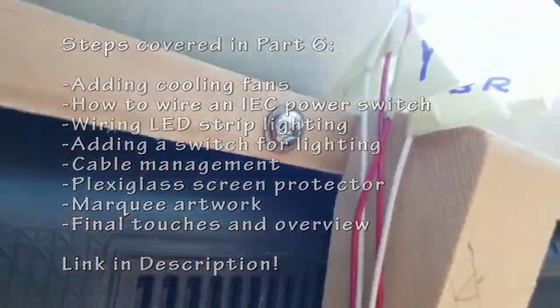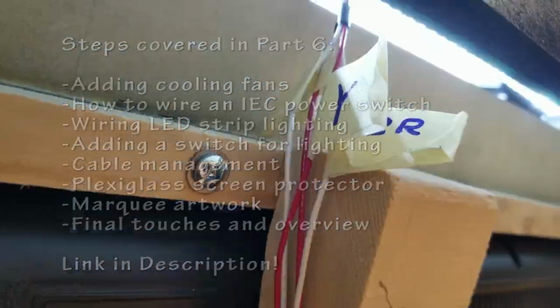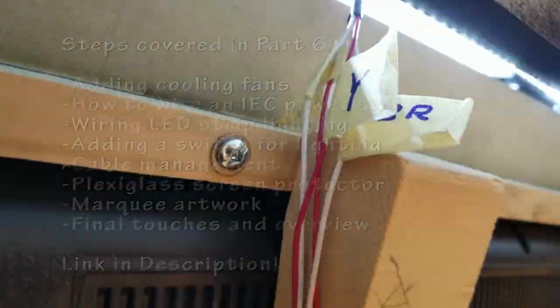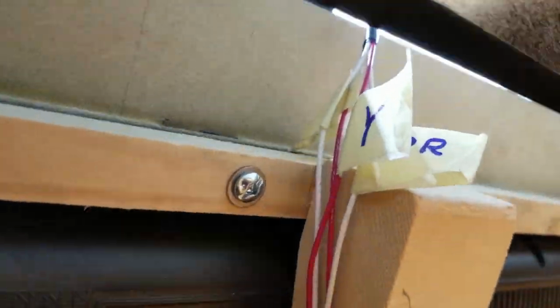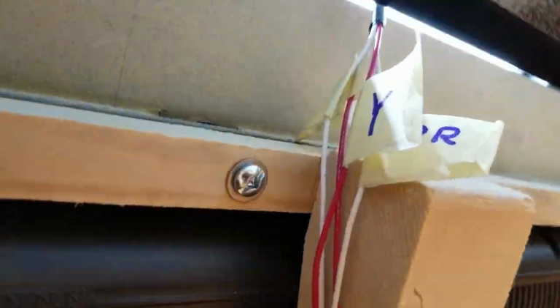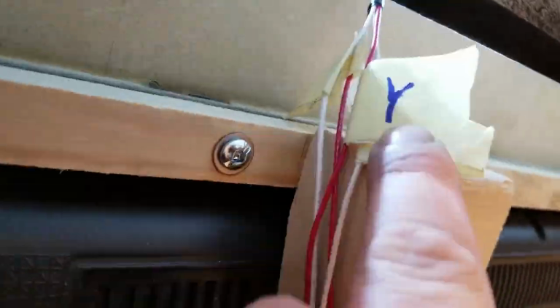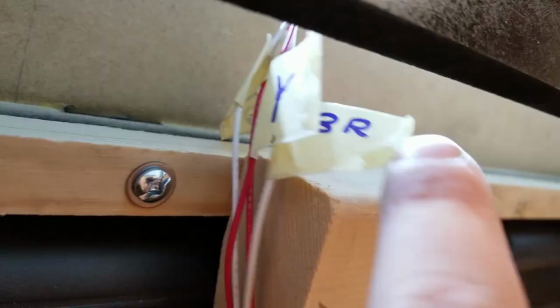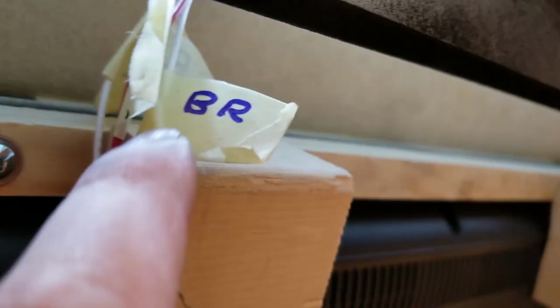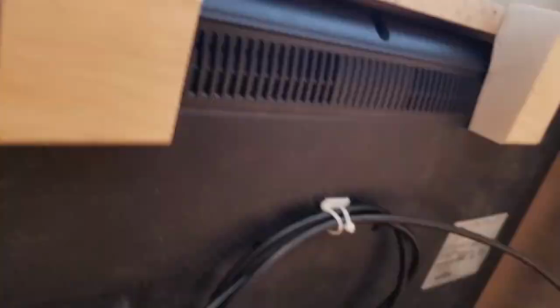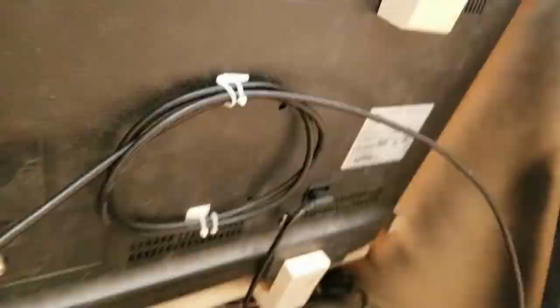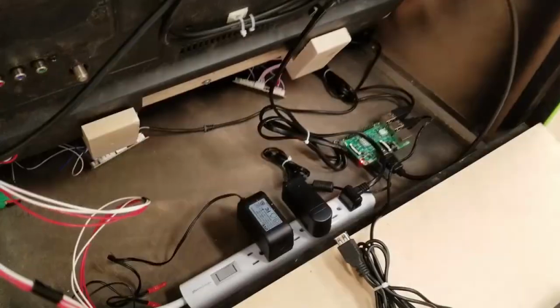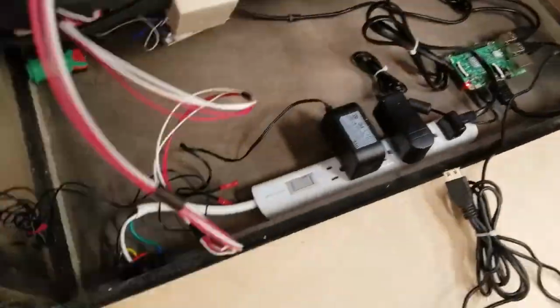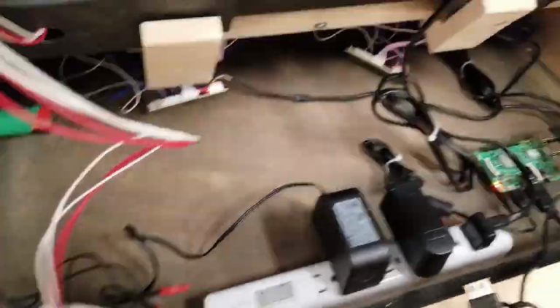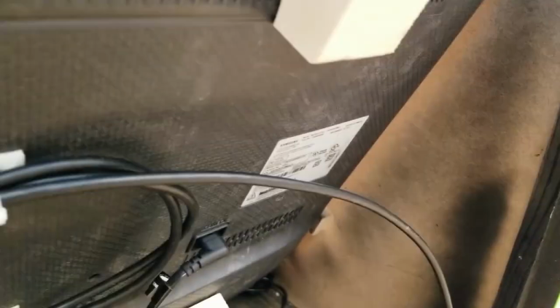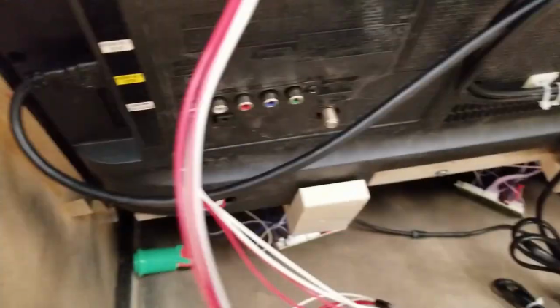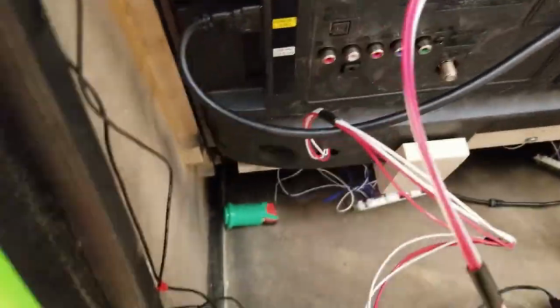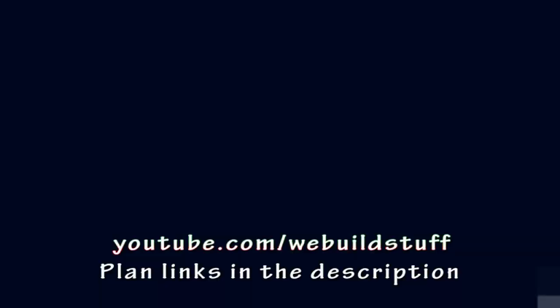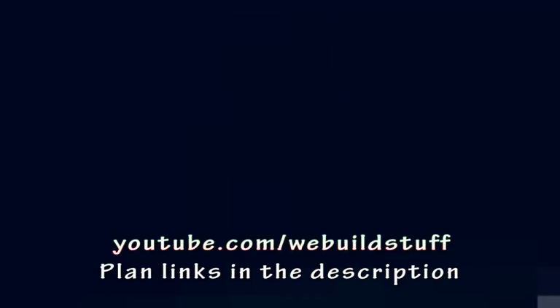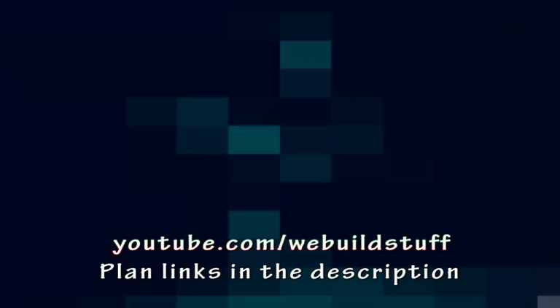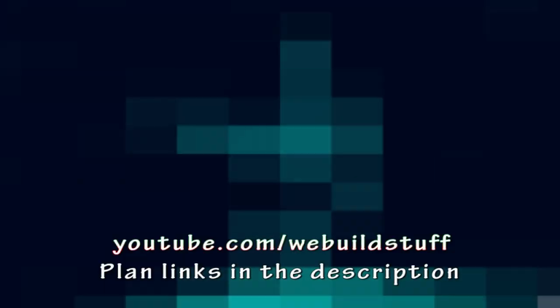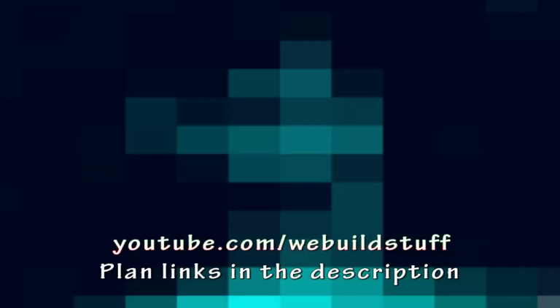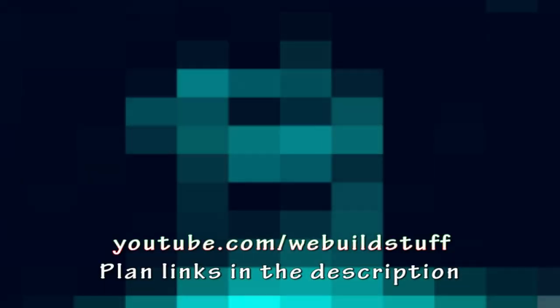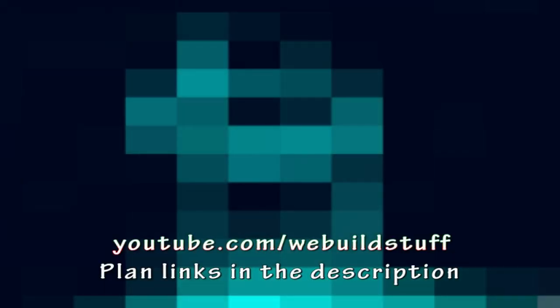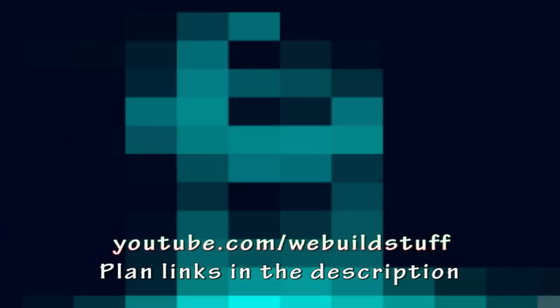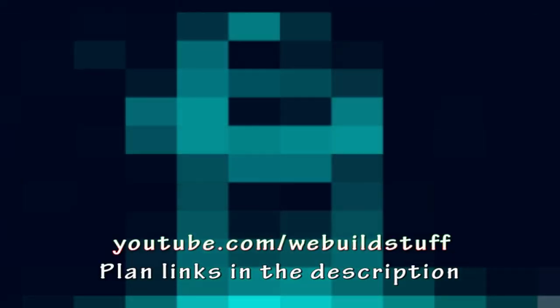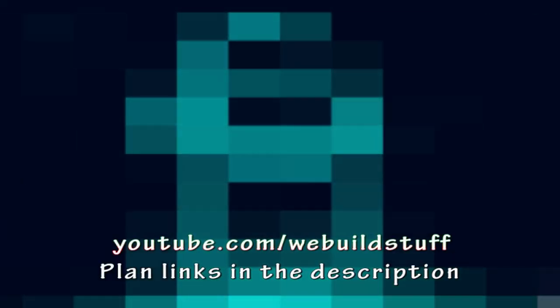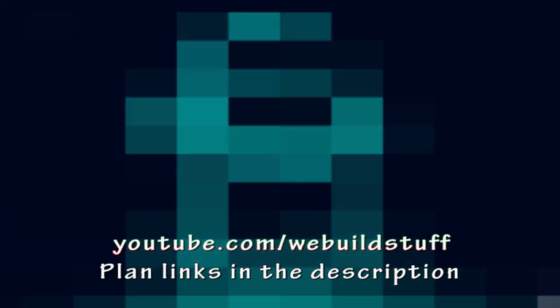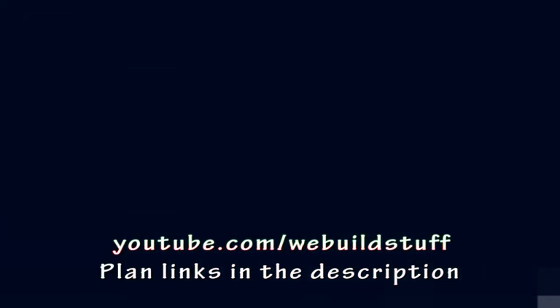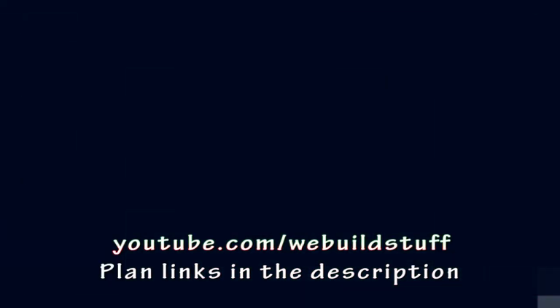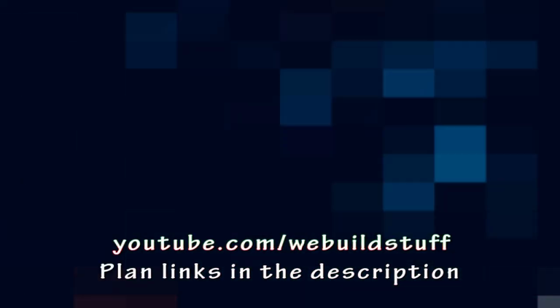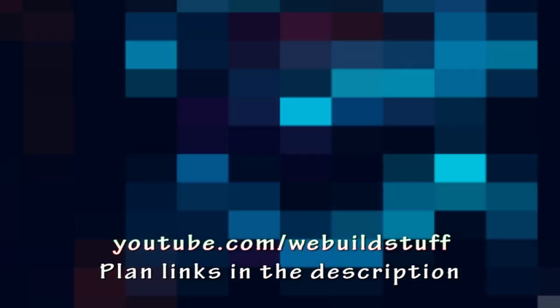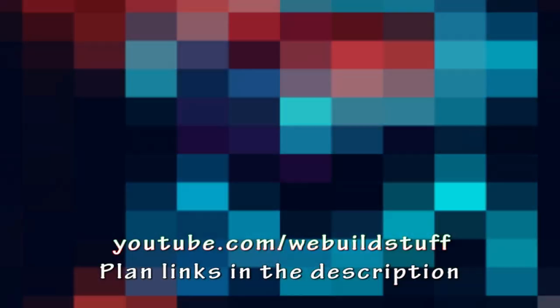Please don't forget to like, subscribe, and share, and leave any comments down below. I do my best to answer everybody's questions. Enjoy — have an awesome day.